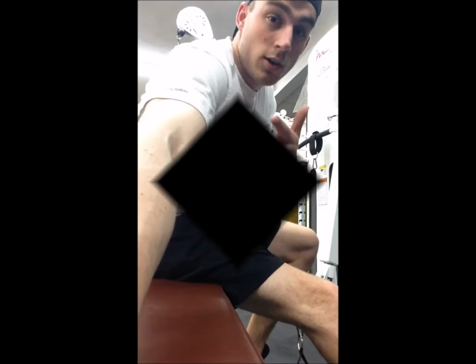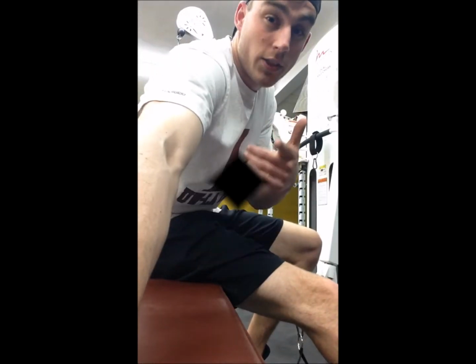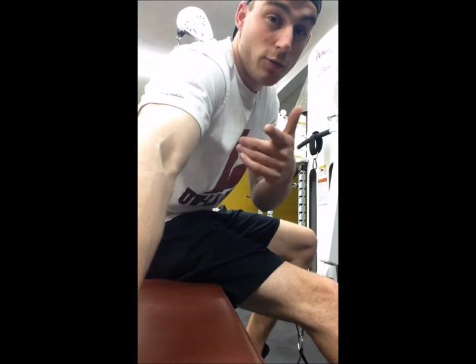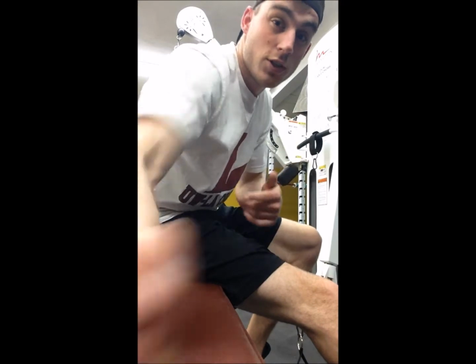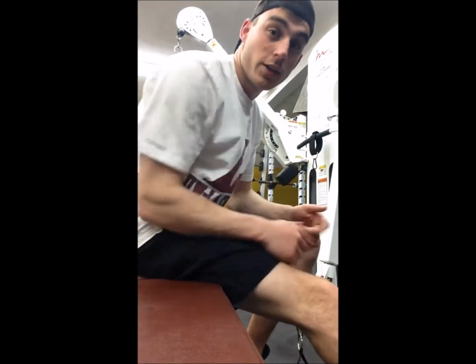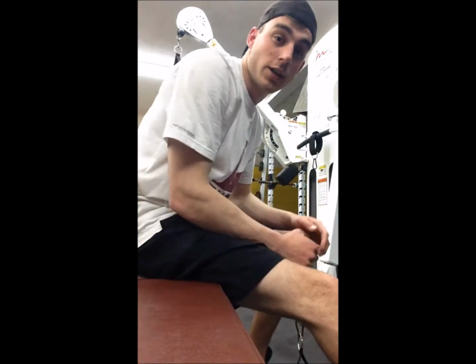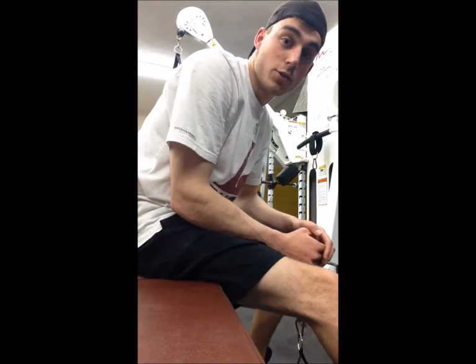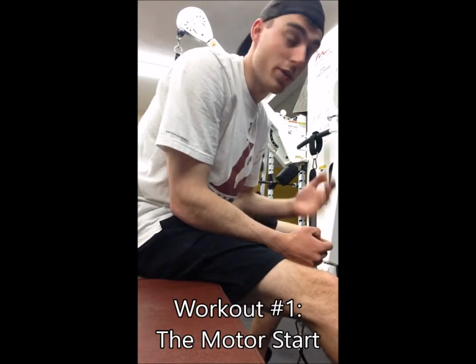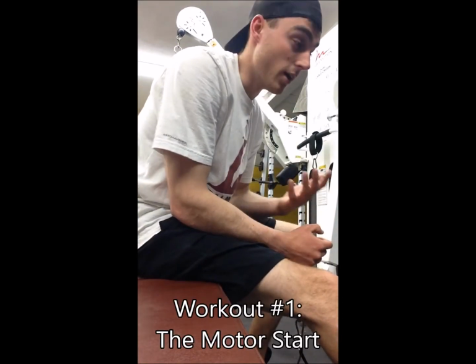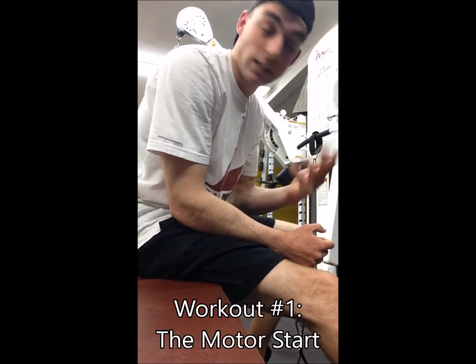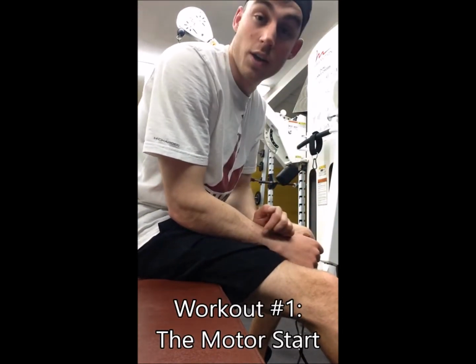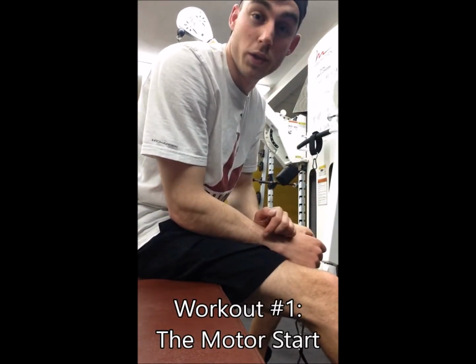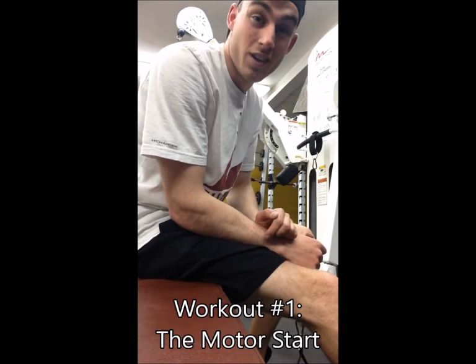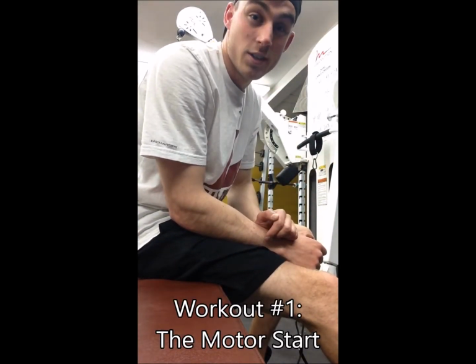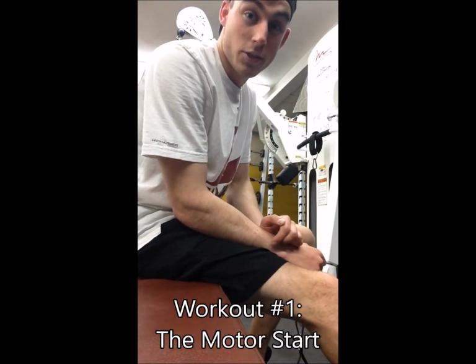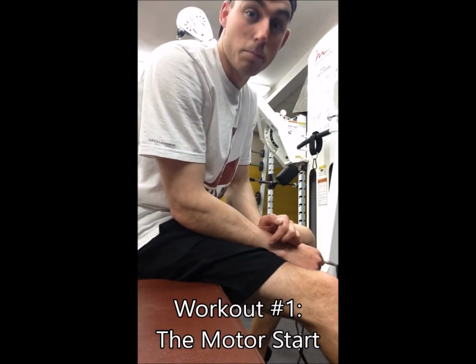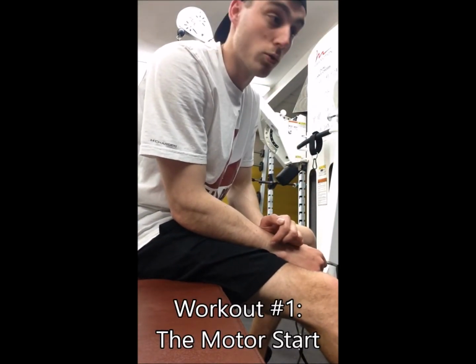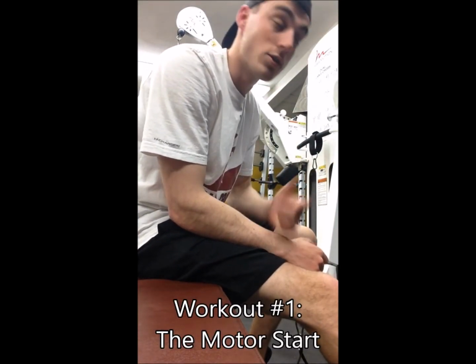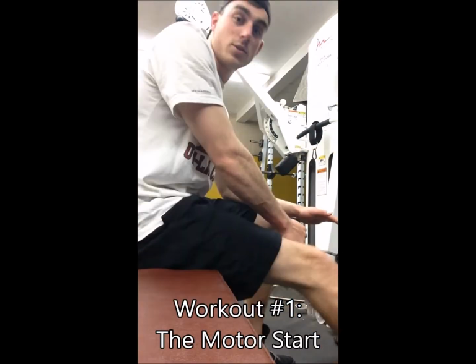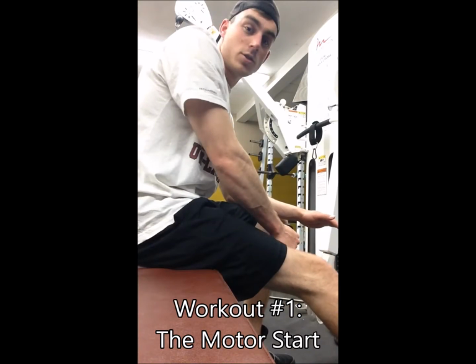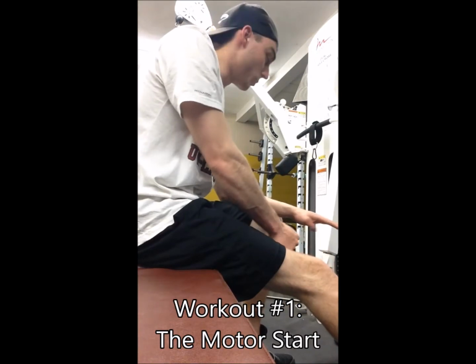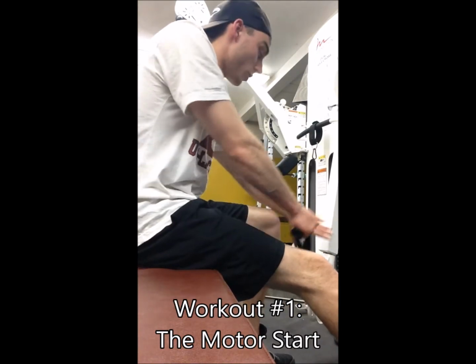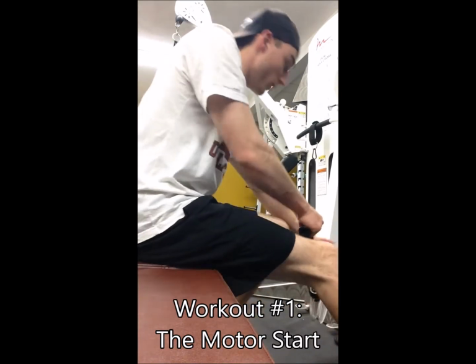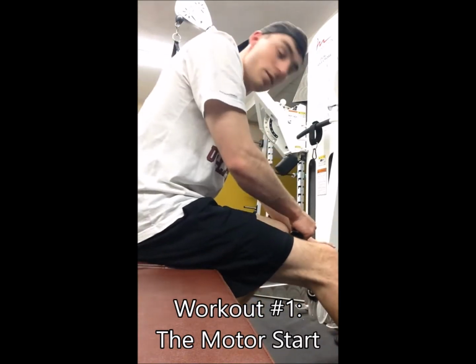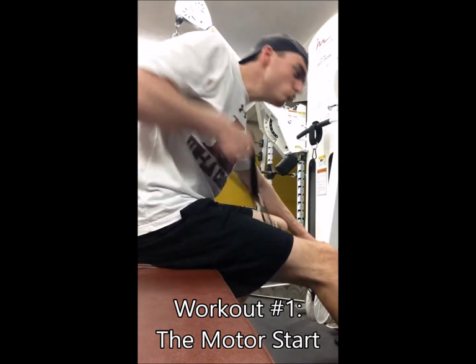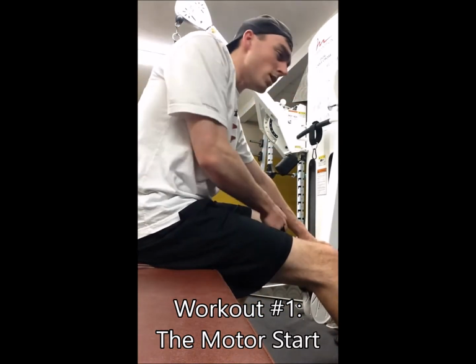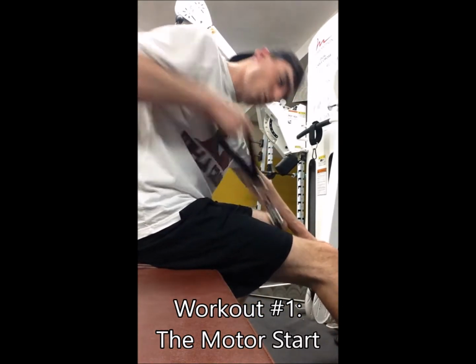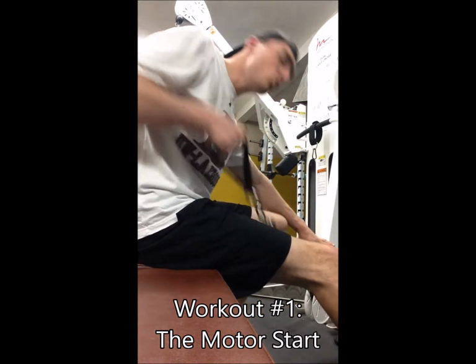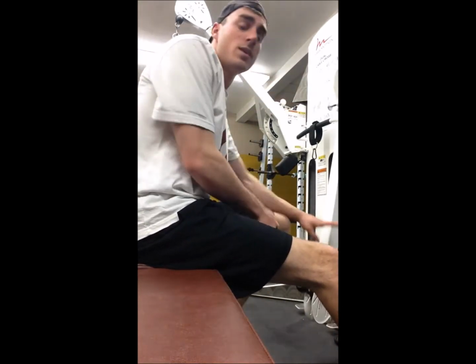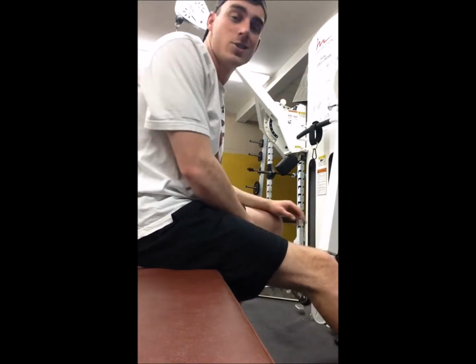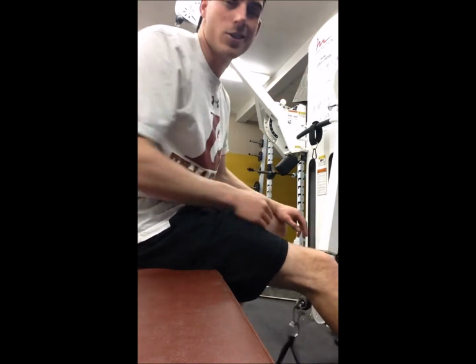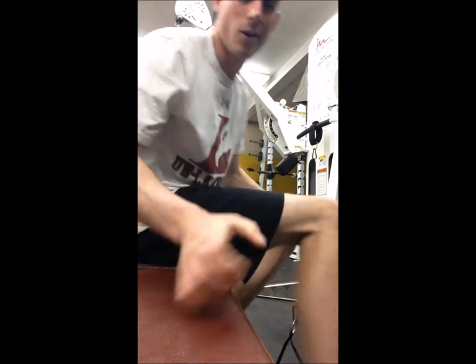Alright, the first thing you're going to need to do at the end of winter is to make sure the boat runs. So this is the motor starter. She's good to go.